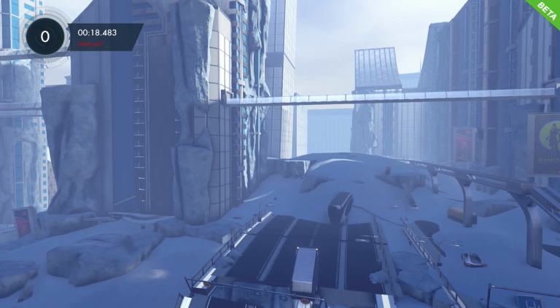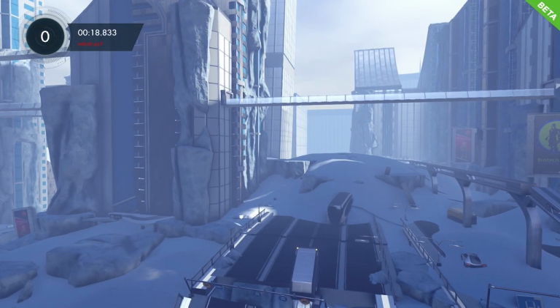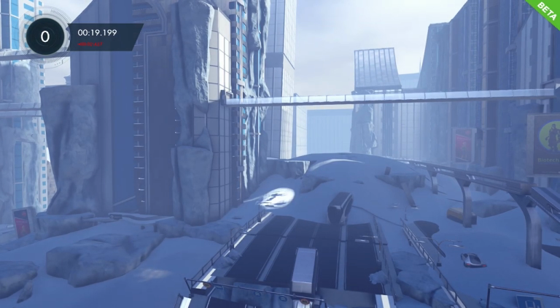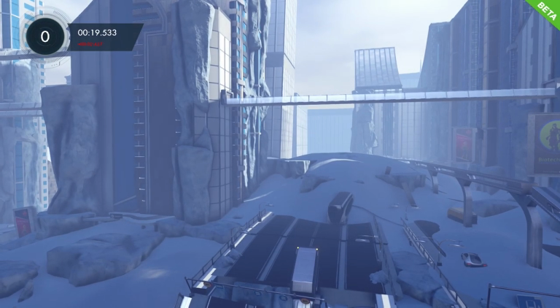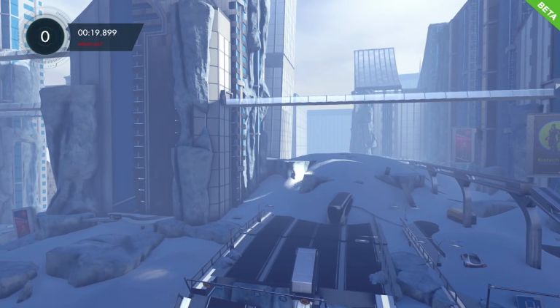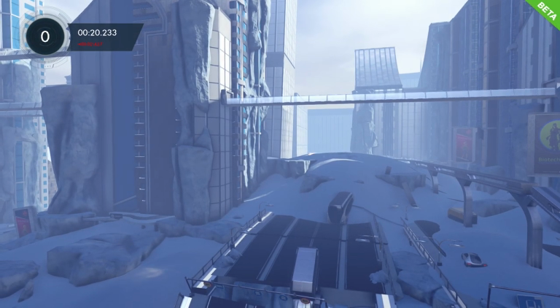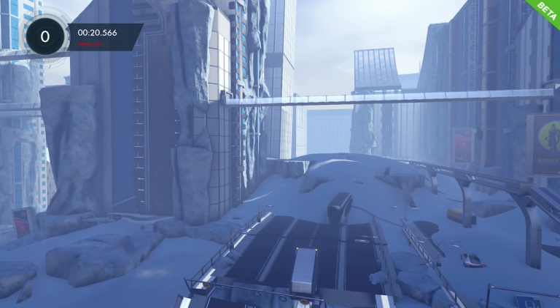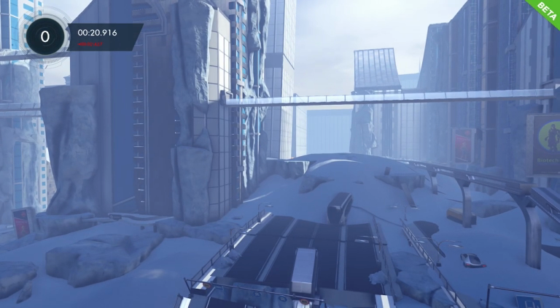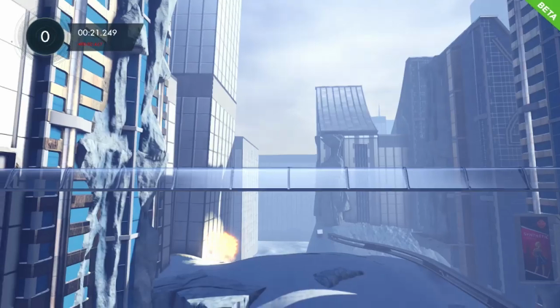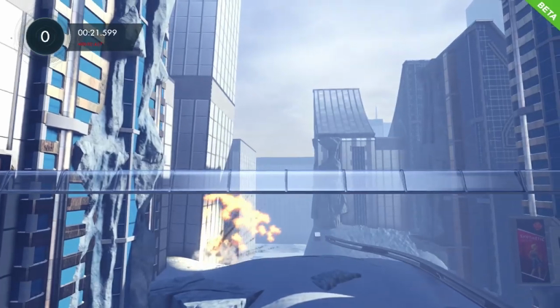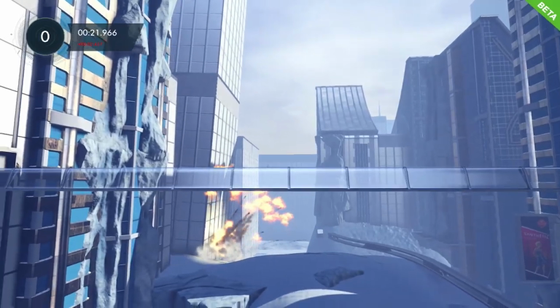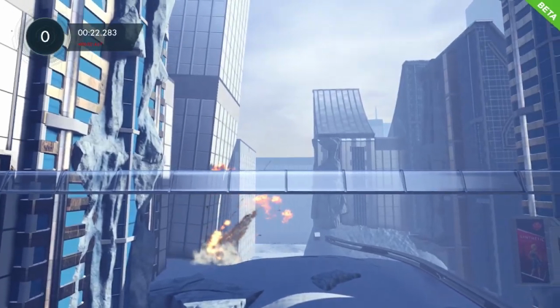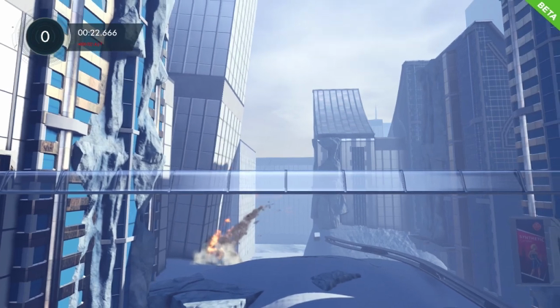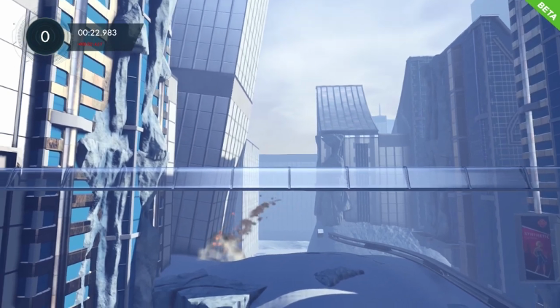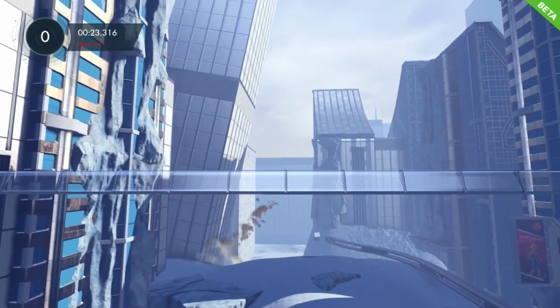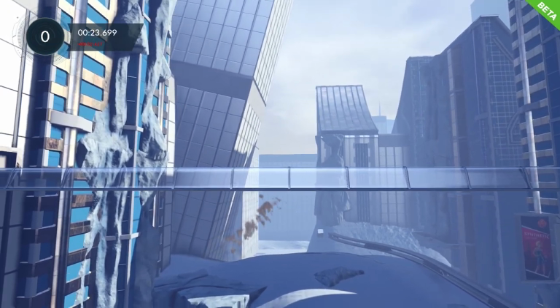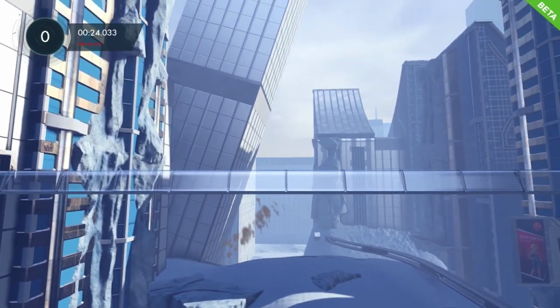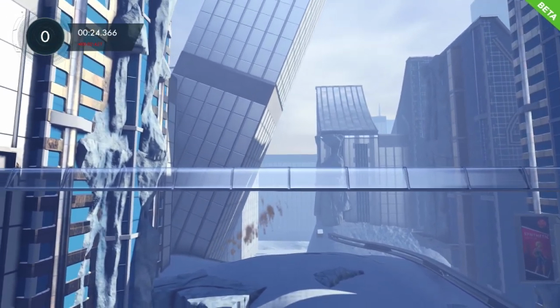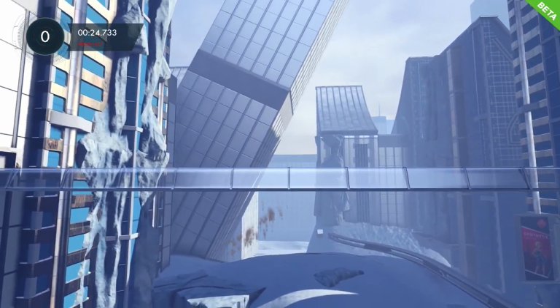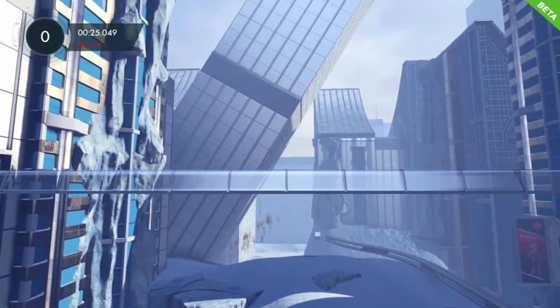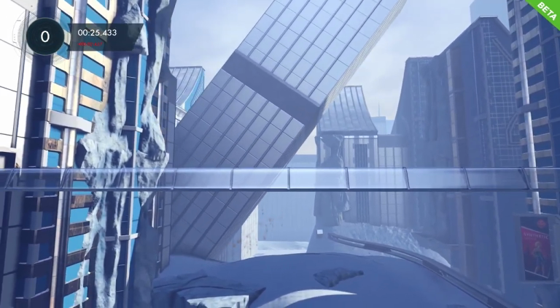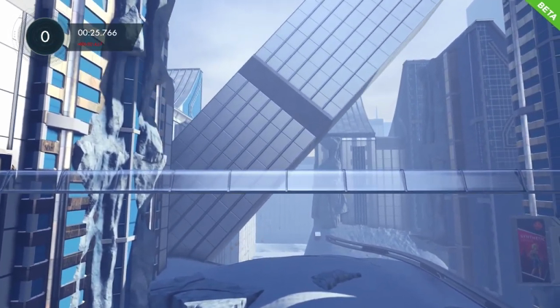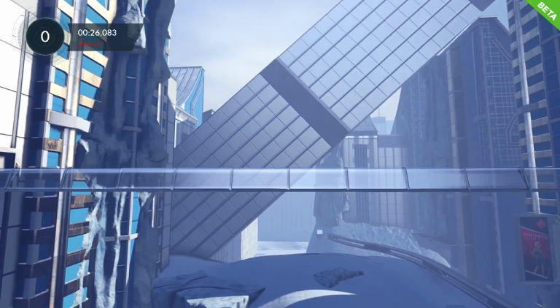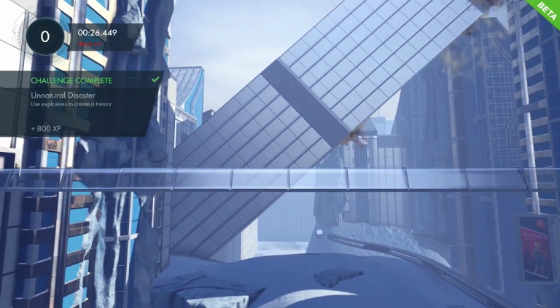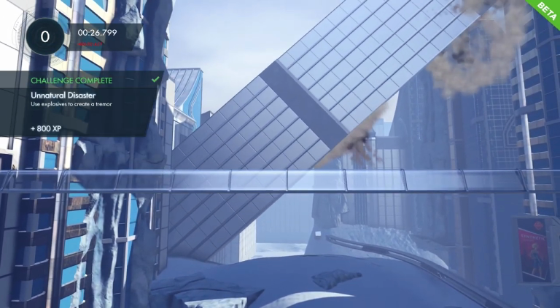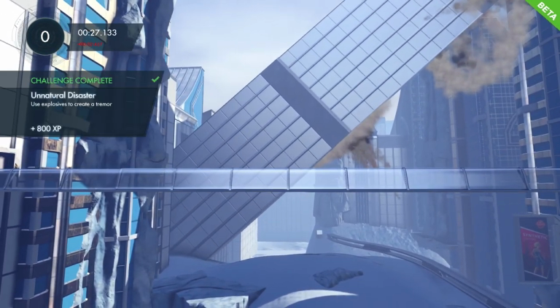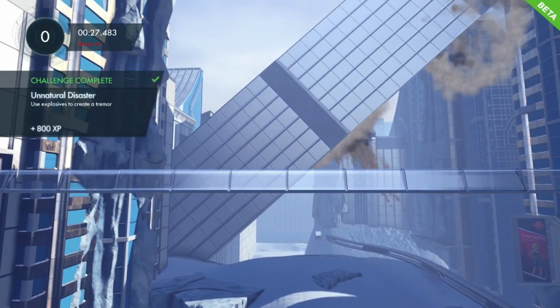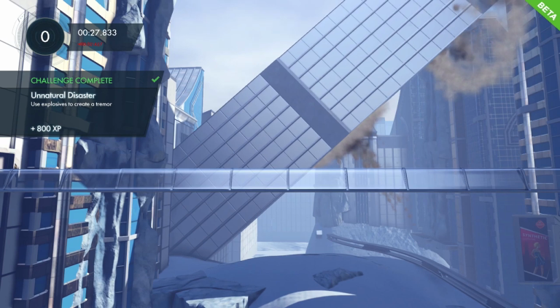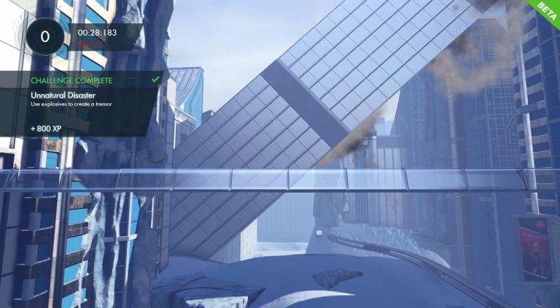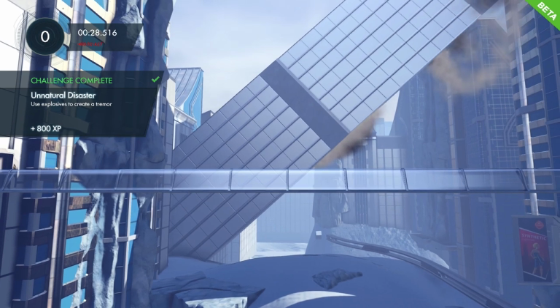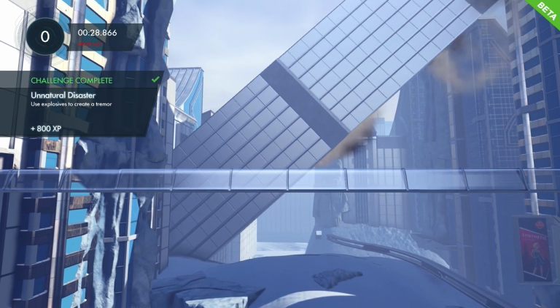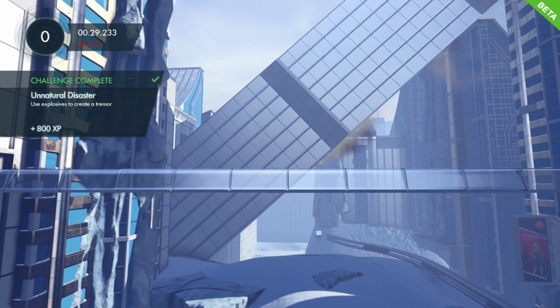This then sets off a chain reaction of TNT along the street and then collapses this building, causing the tremor that you need for the Unnatural Disaster.